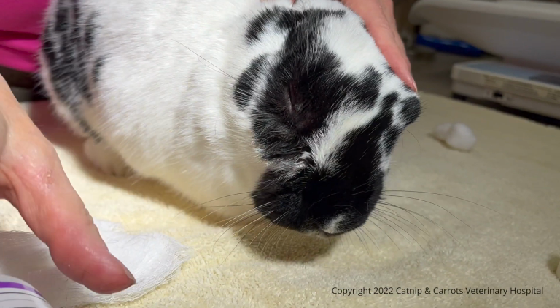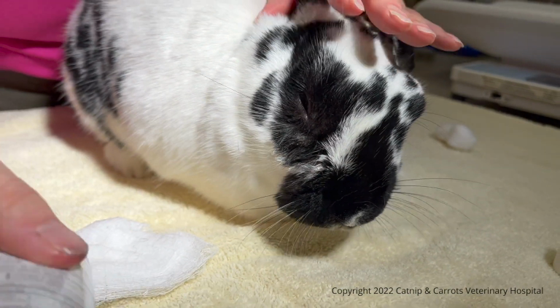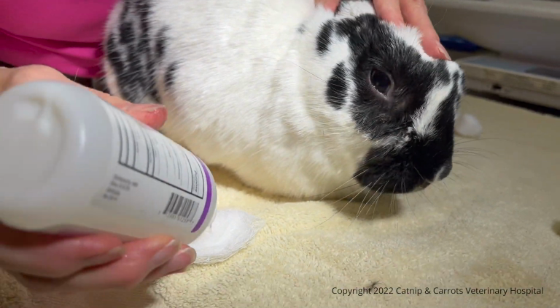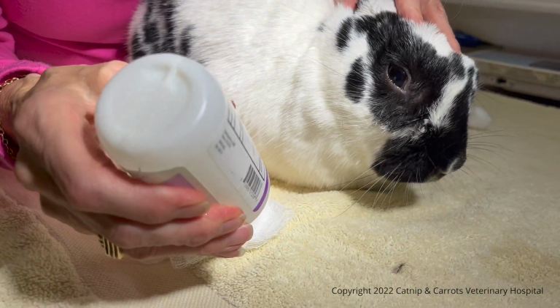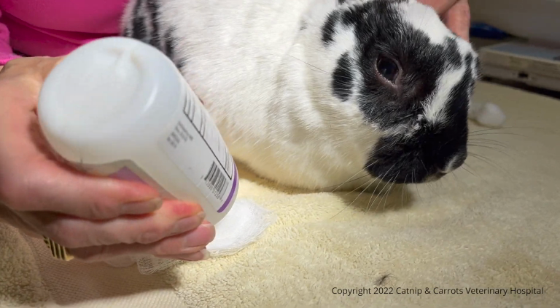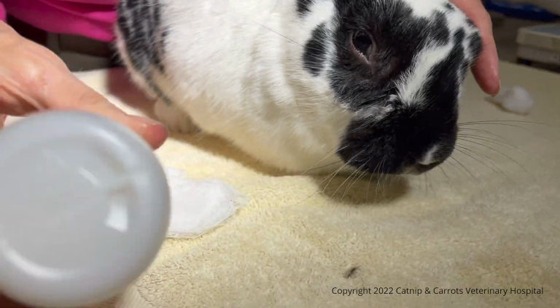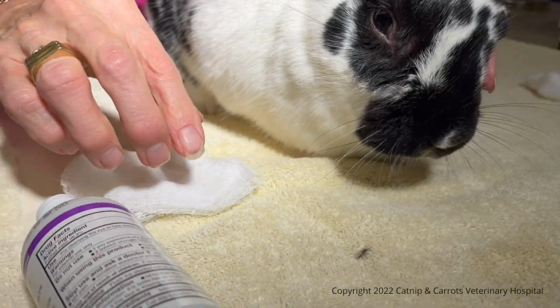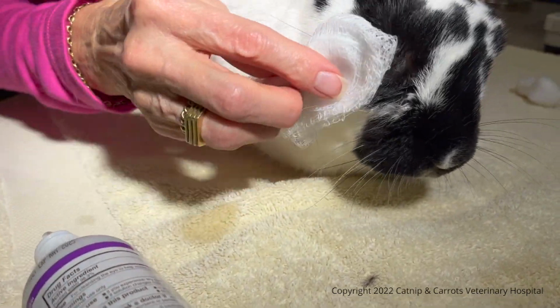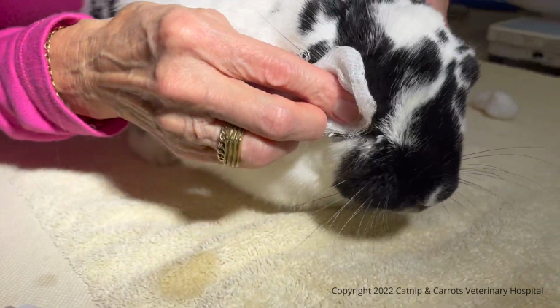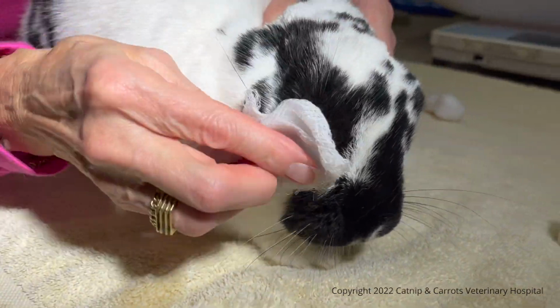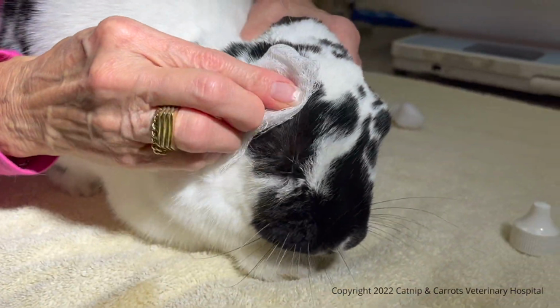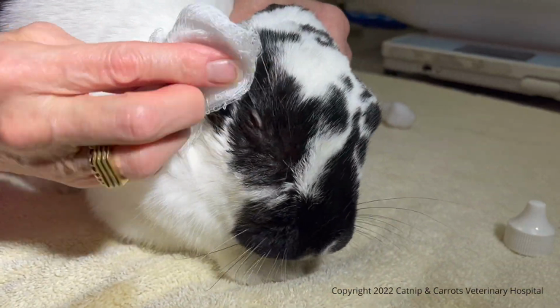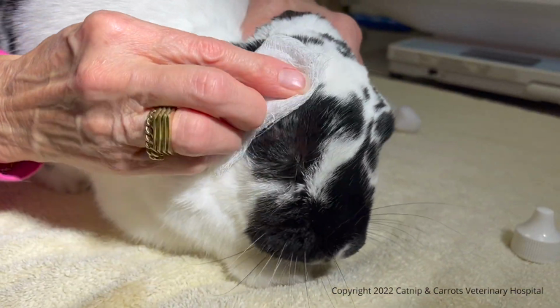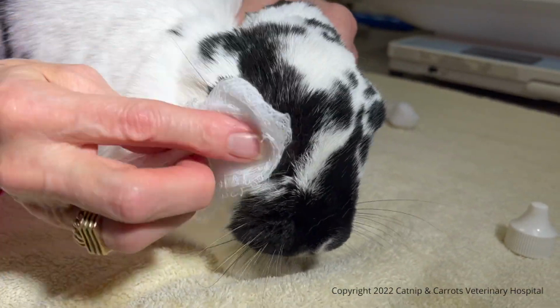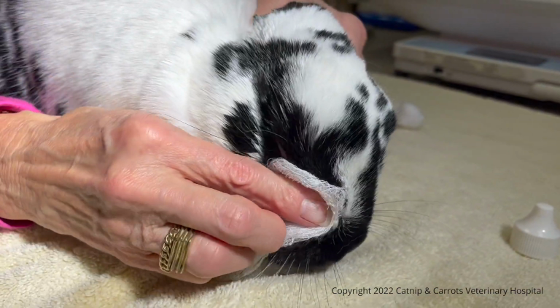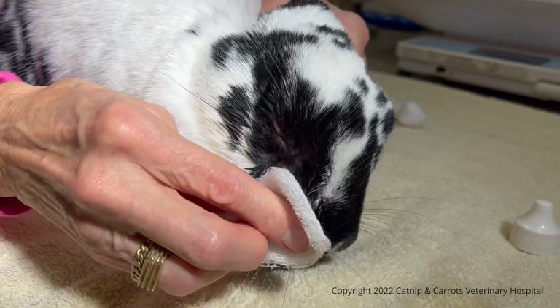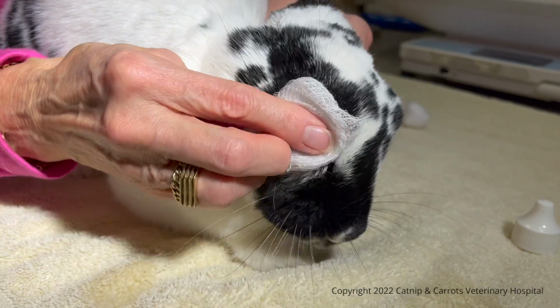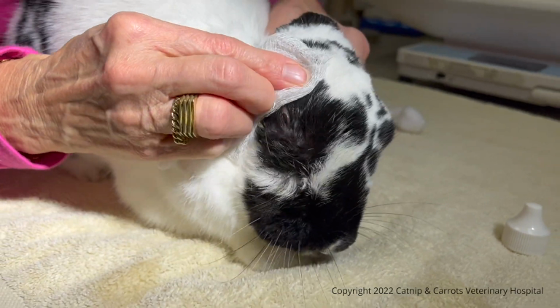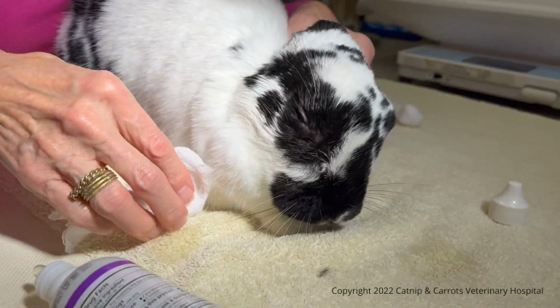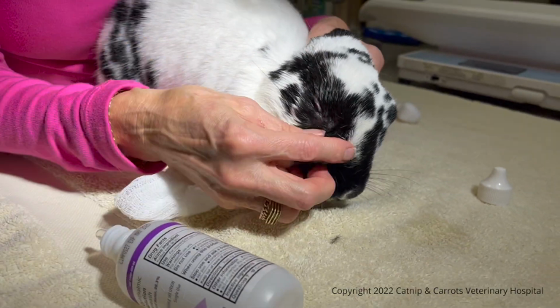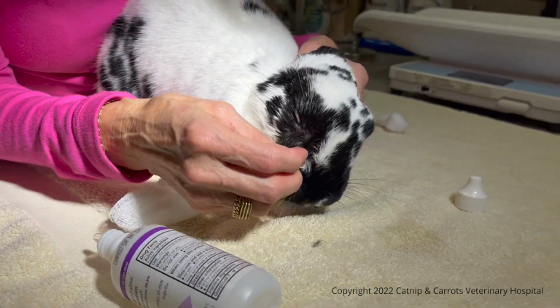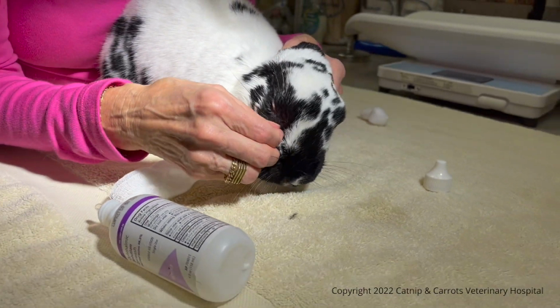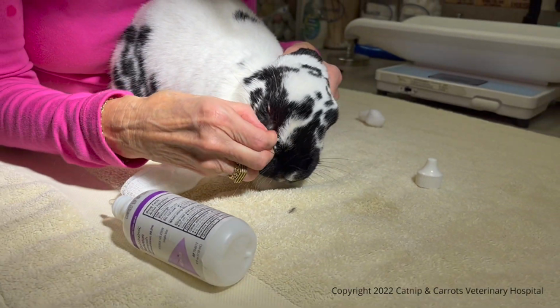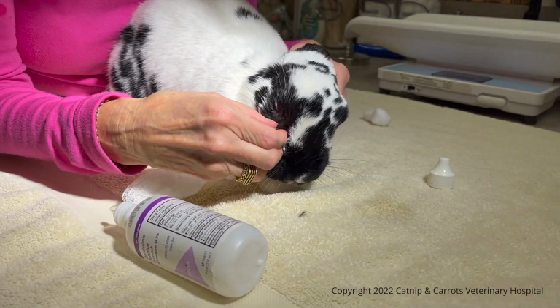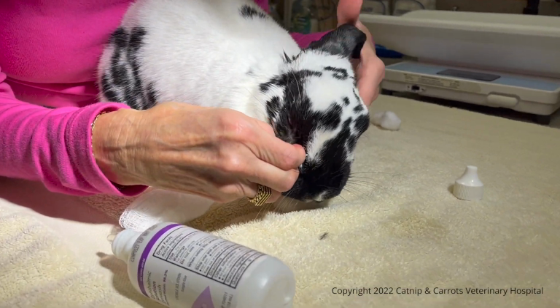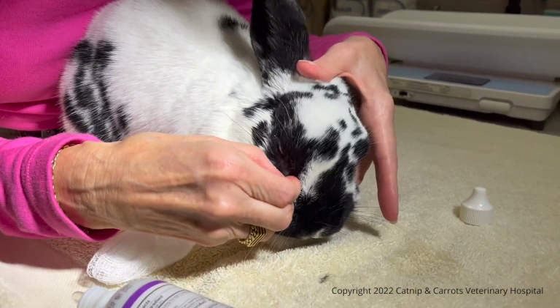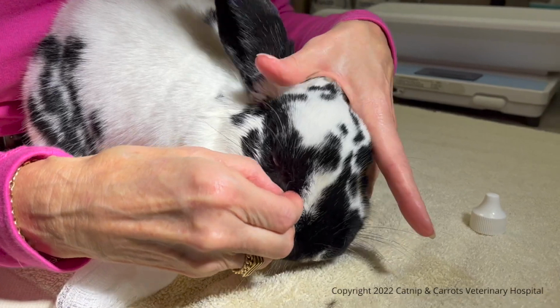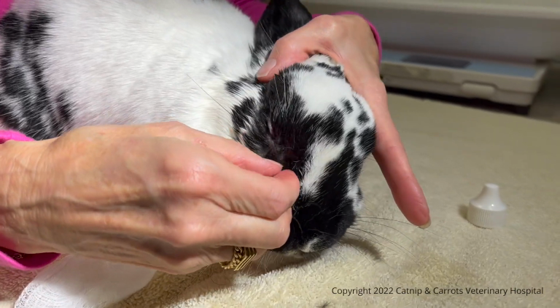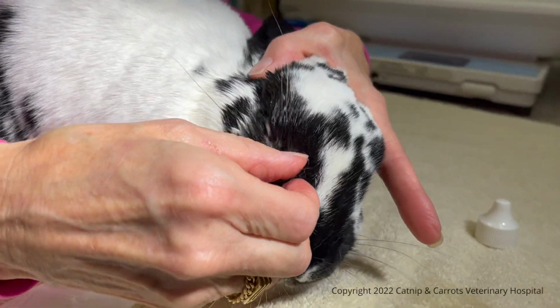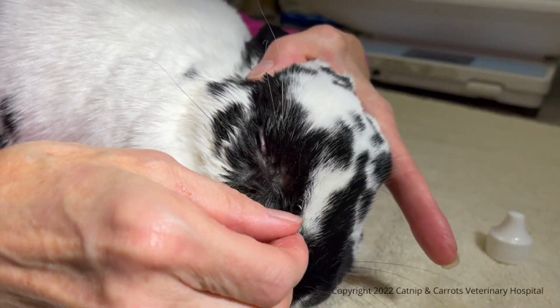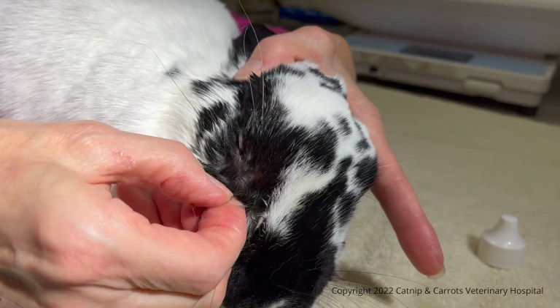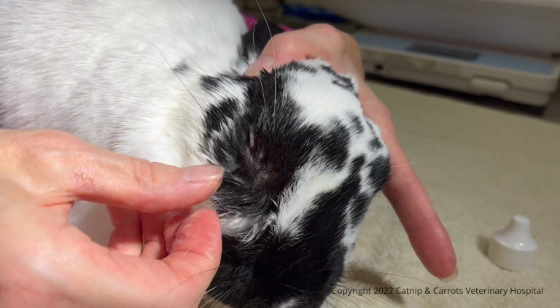So what we're going to do is try to soak this. If I touch this right now, this stuff right here is sticky and all clumped together, and that's what you need to break down with this solution or the water.